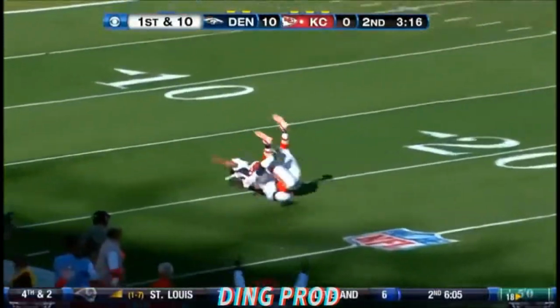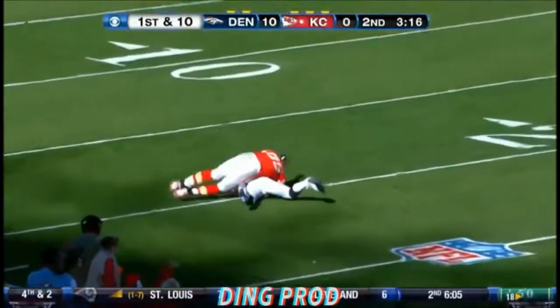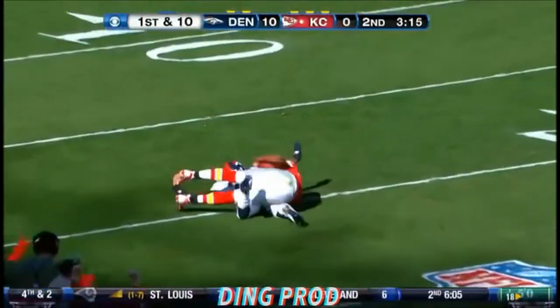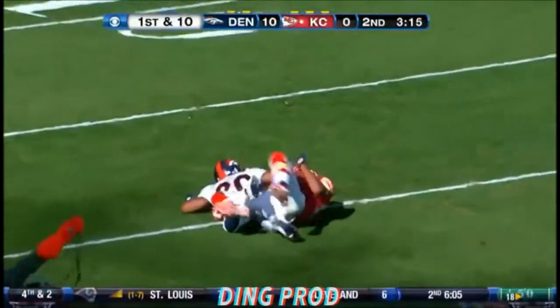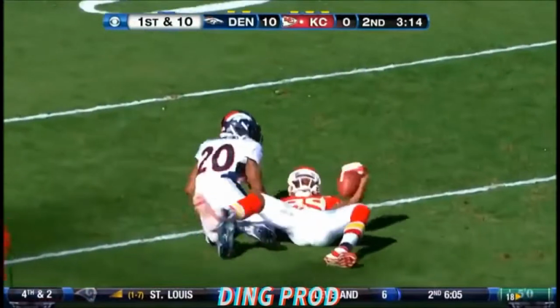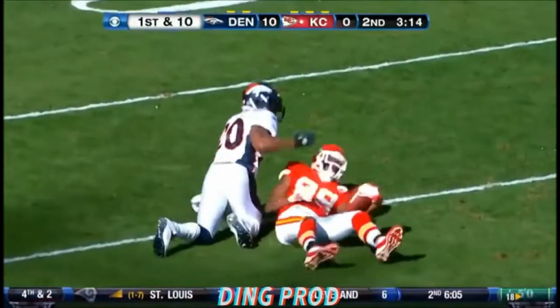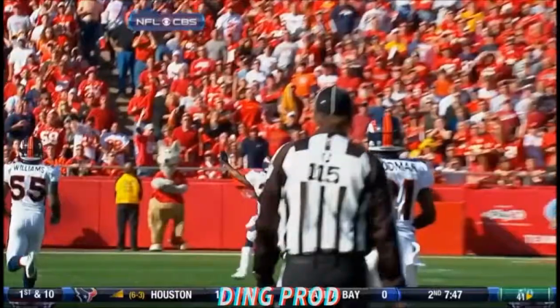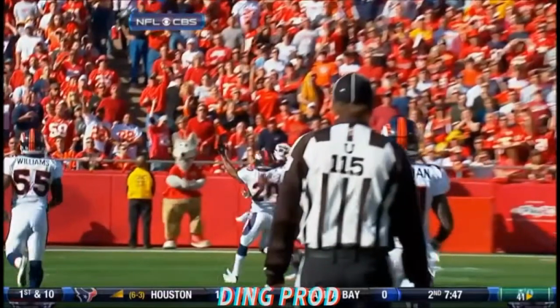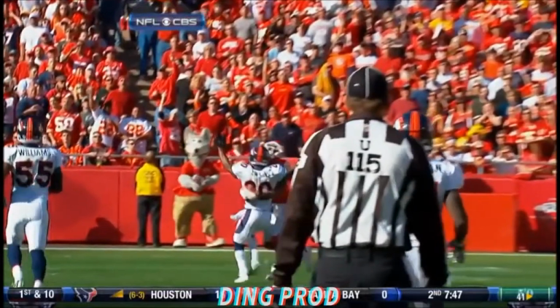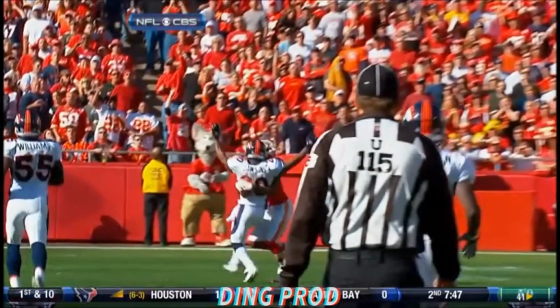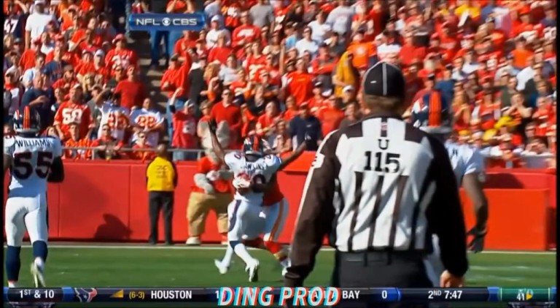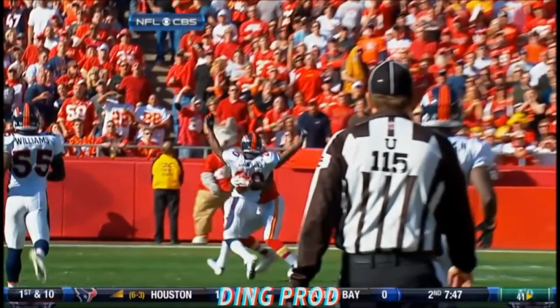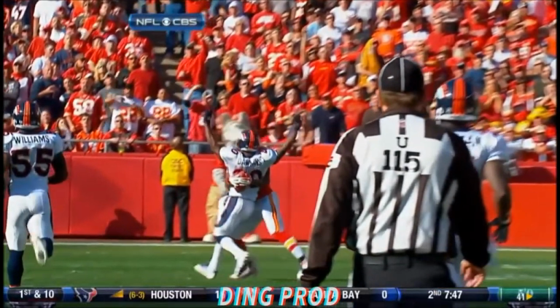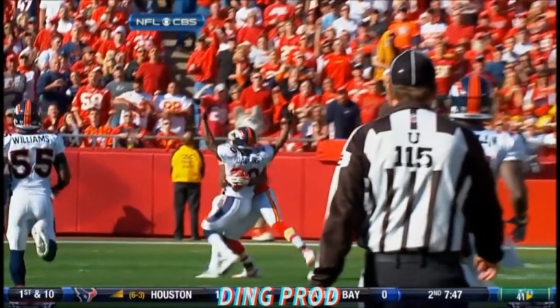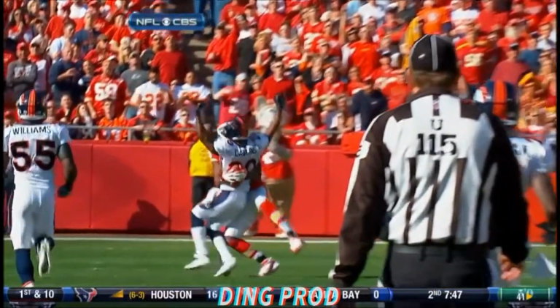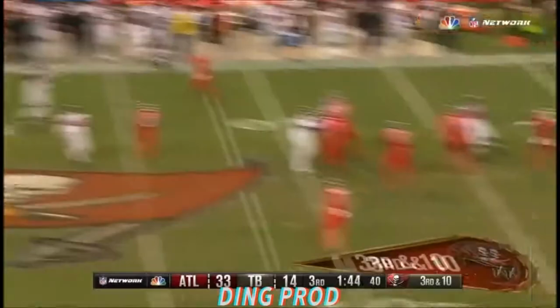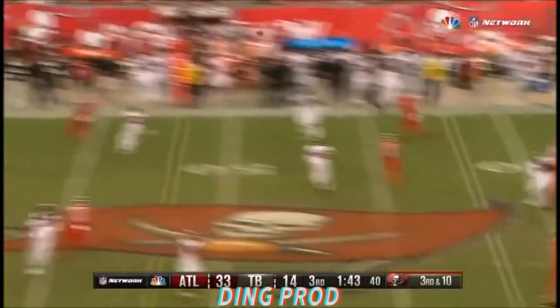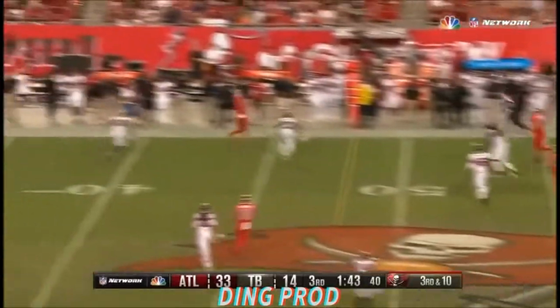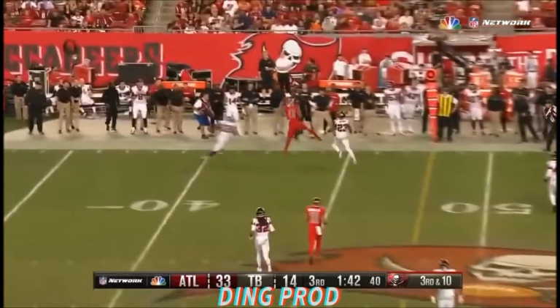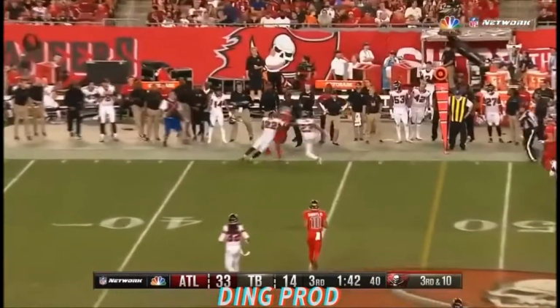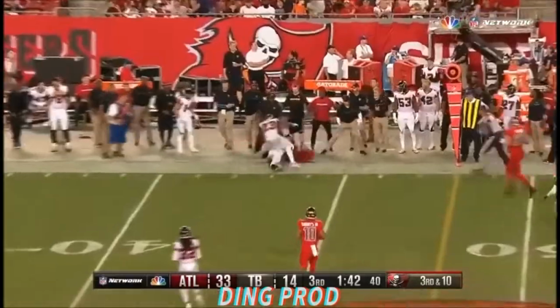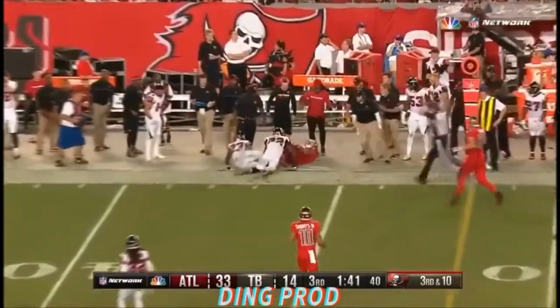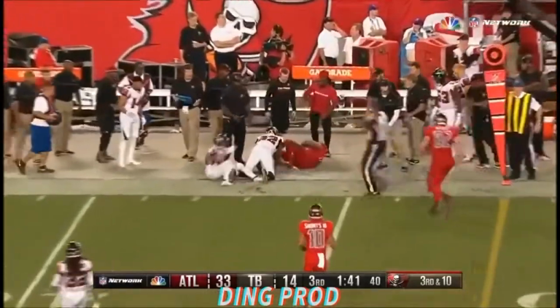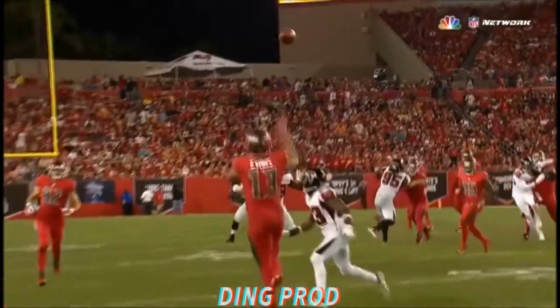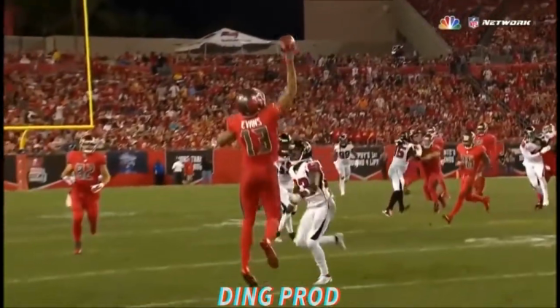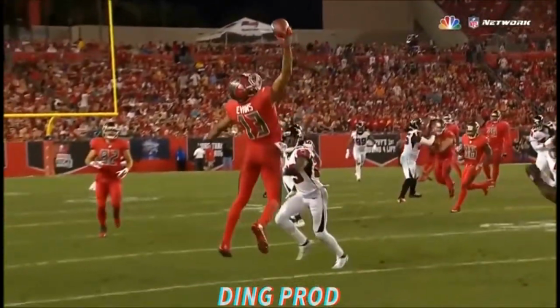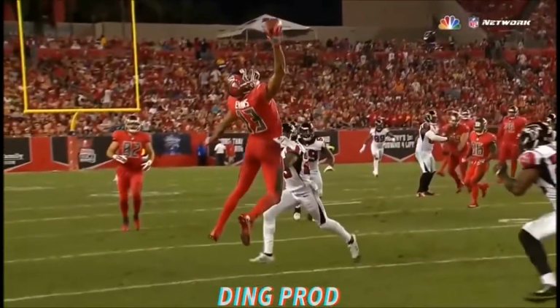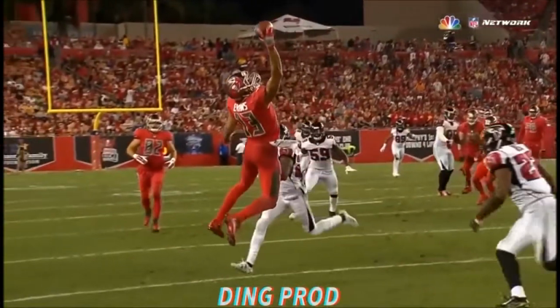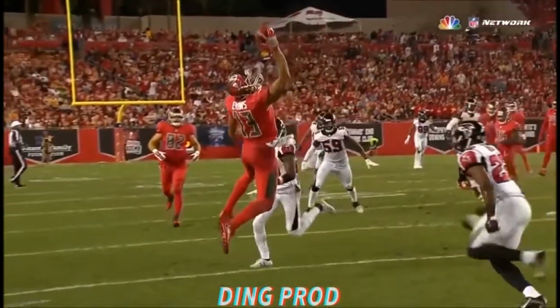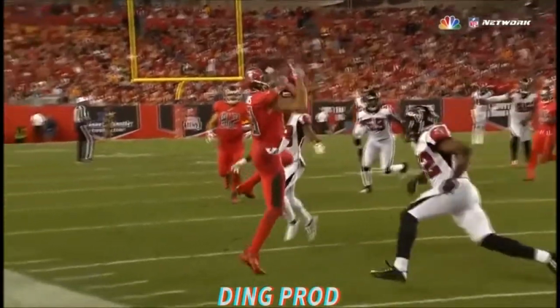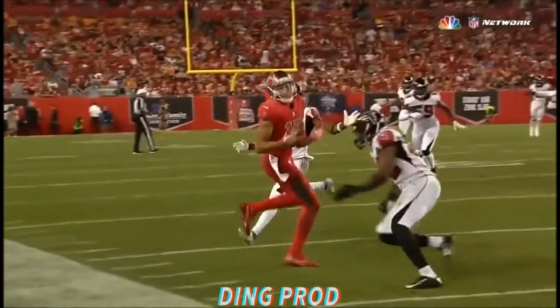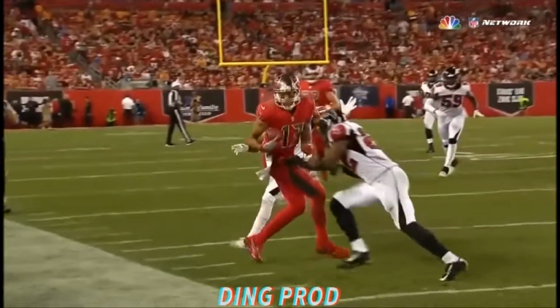Oh, what a catch! Catch this — right between his numbers. He's got to get his feet down, but what a catch by Odell Beckham!